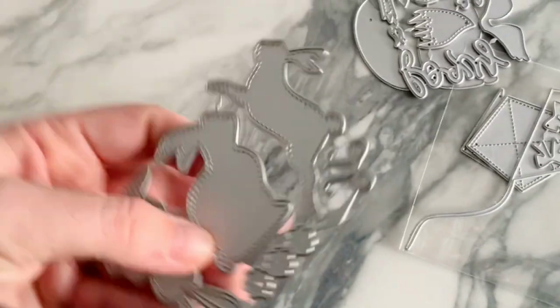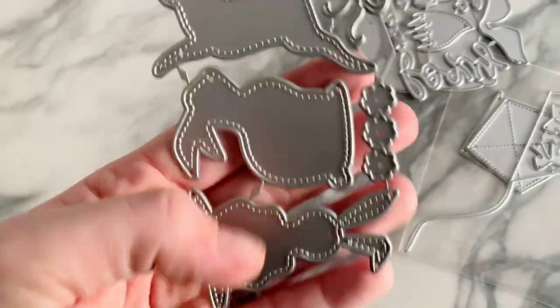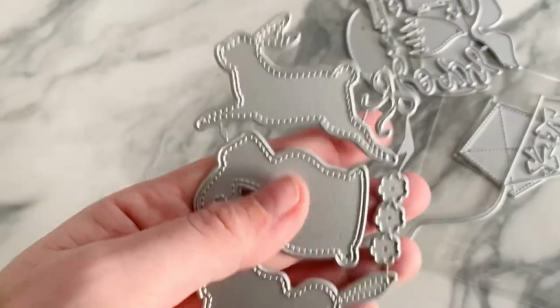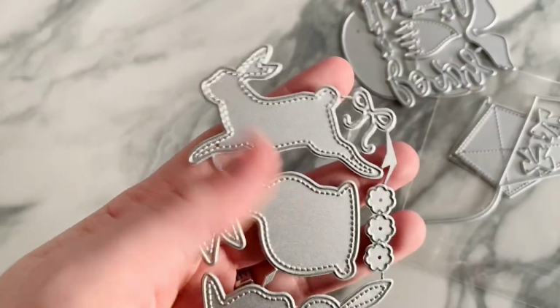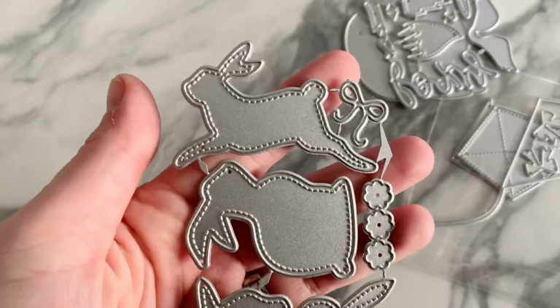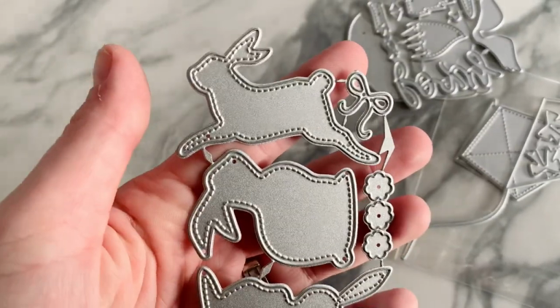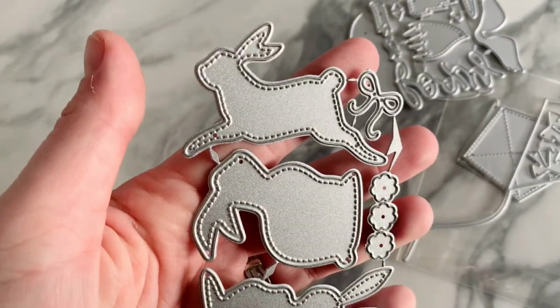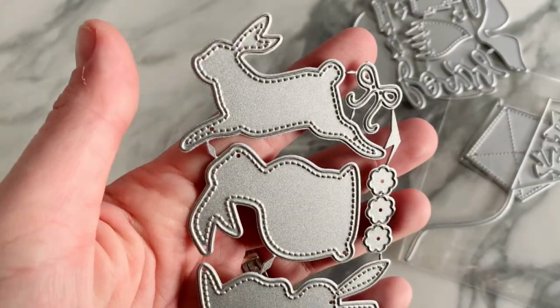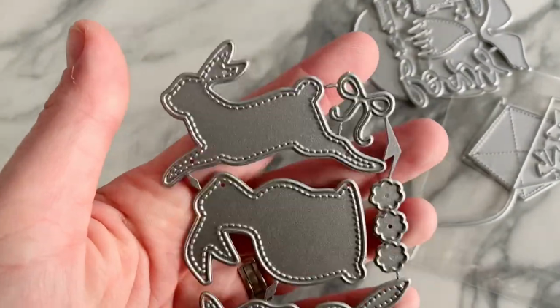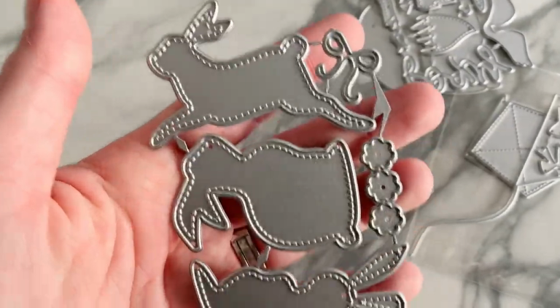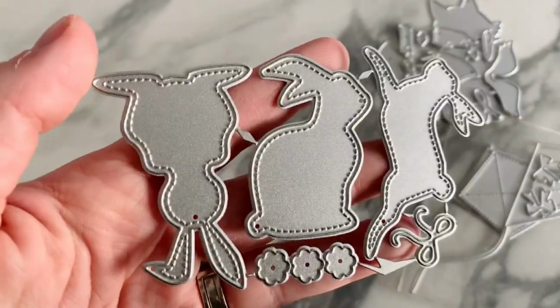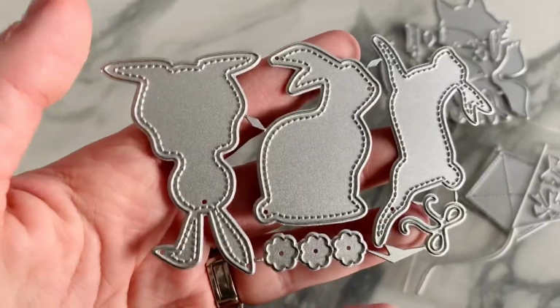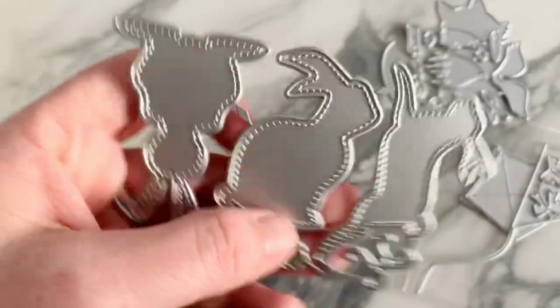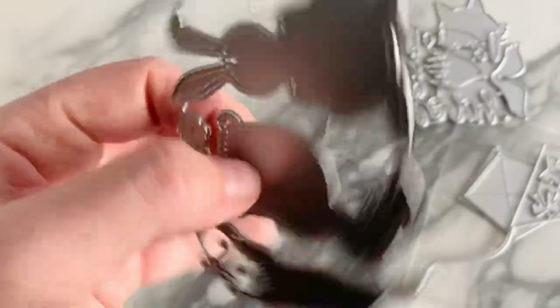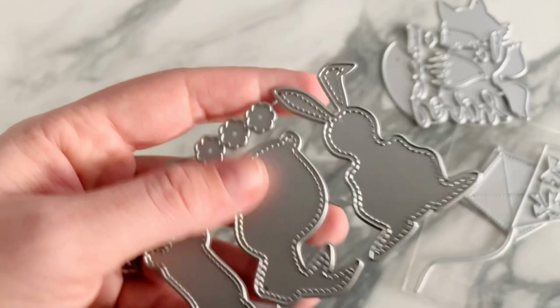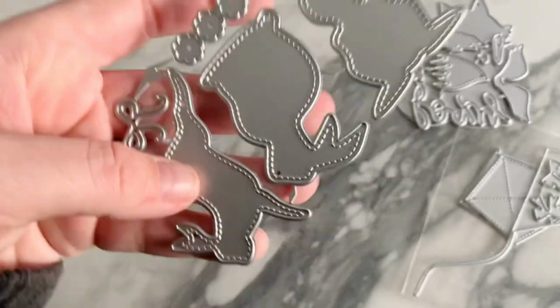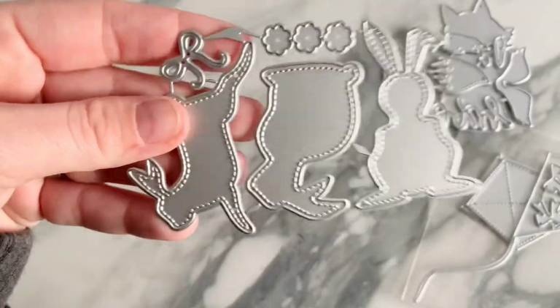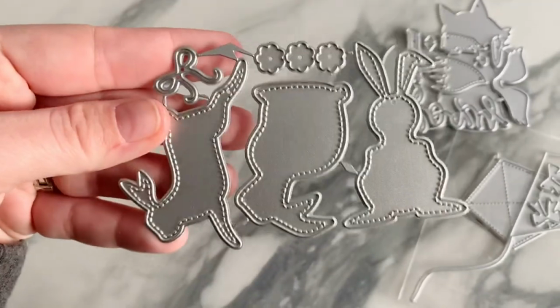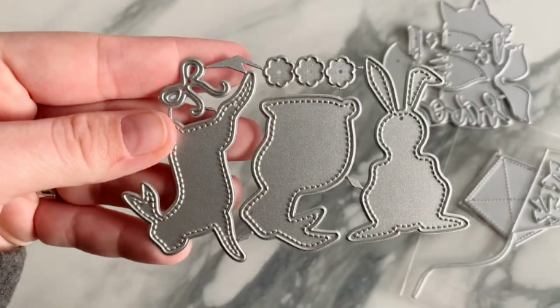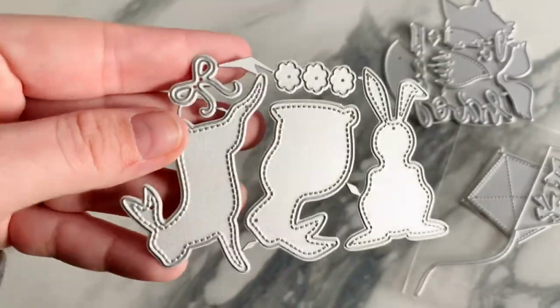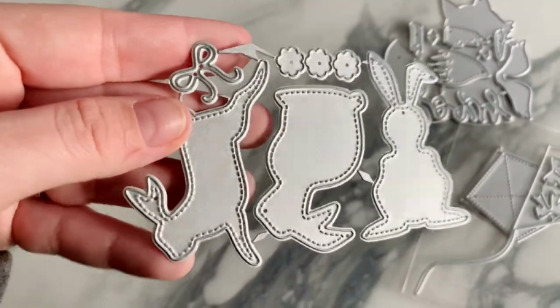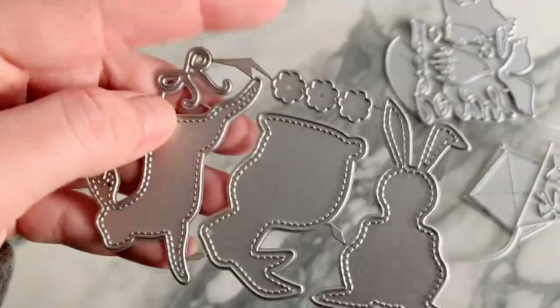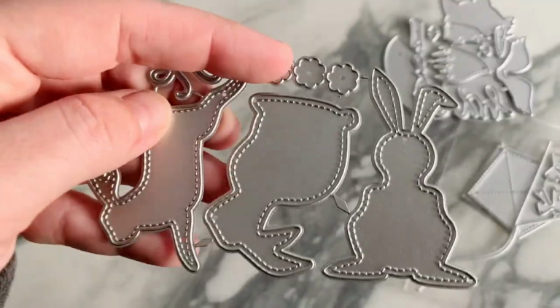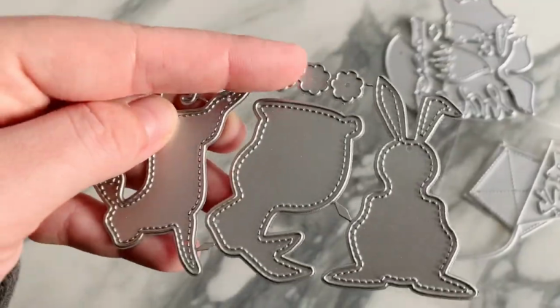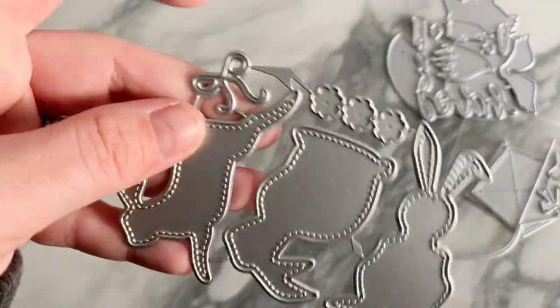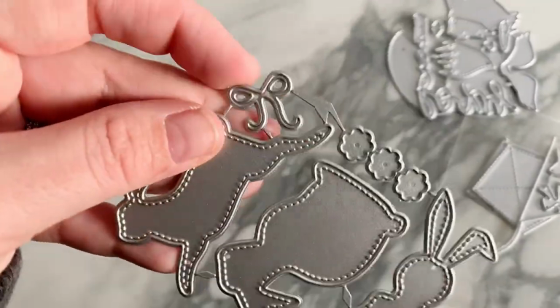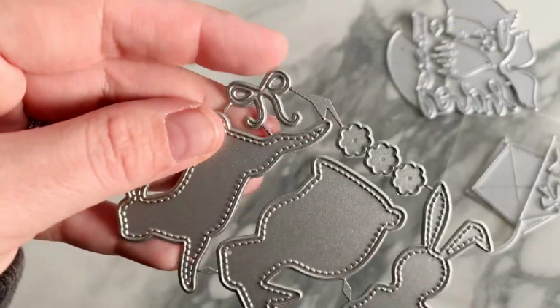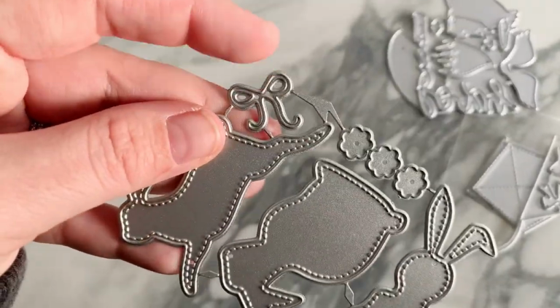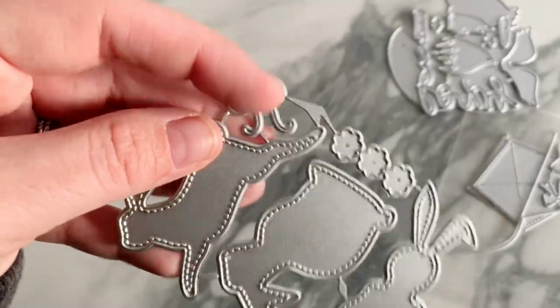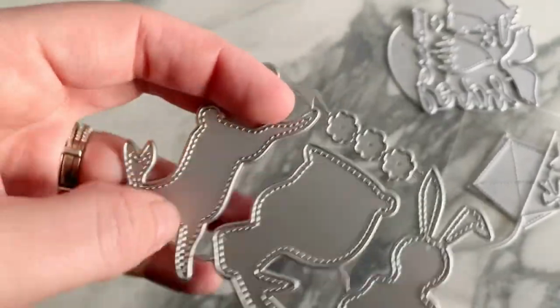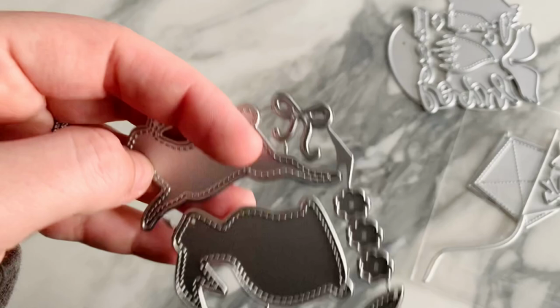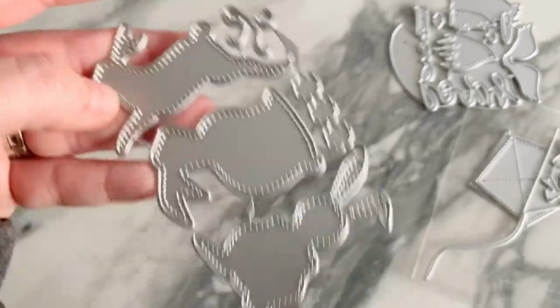This next one I think is perfect for all the Maggie Holmes stuff, or for Easter or spring. They're all stitched with little tails and there's a little bow you could put on their neck. Super cute!